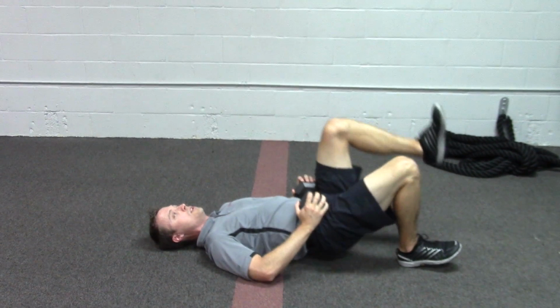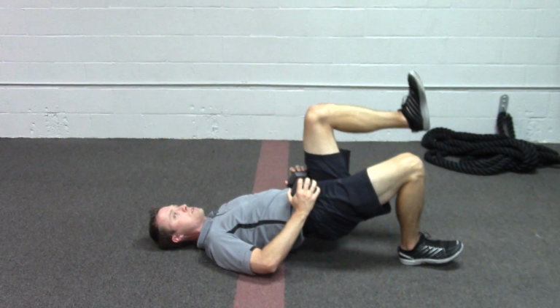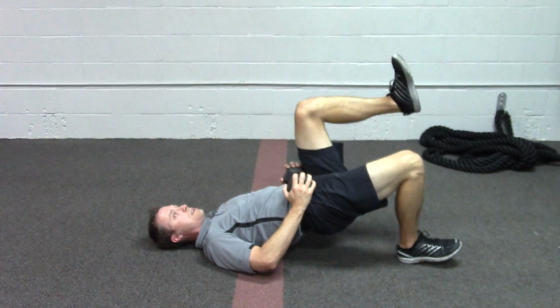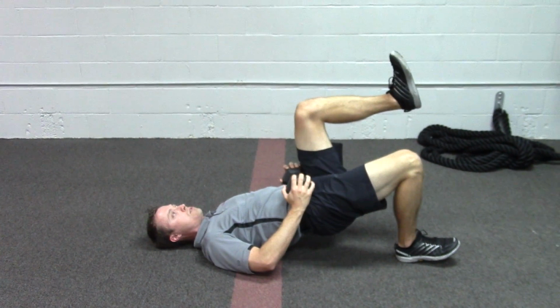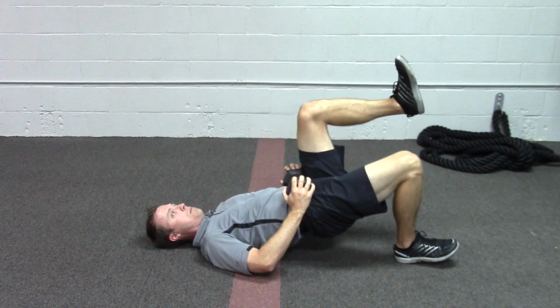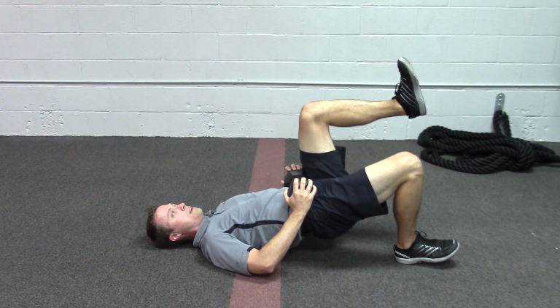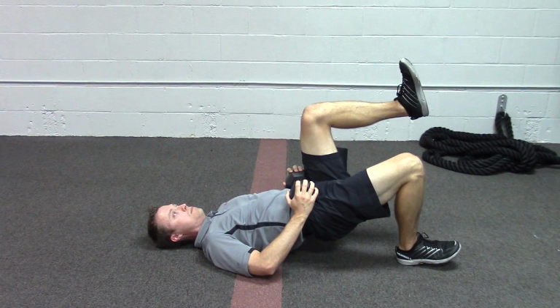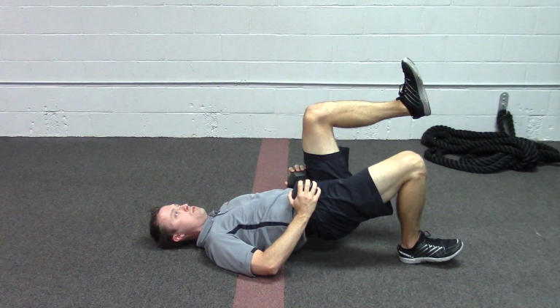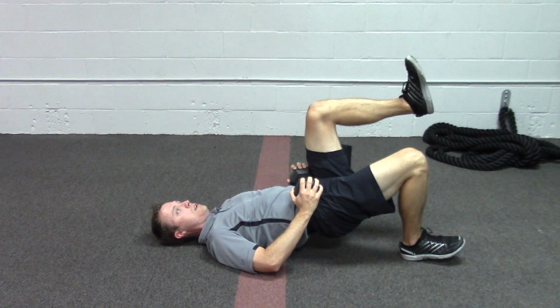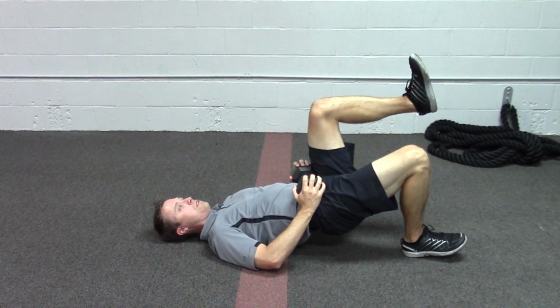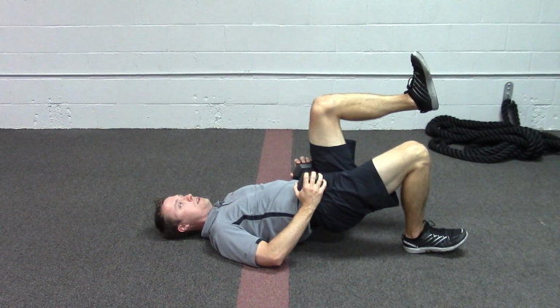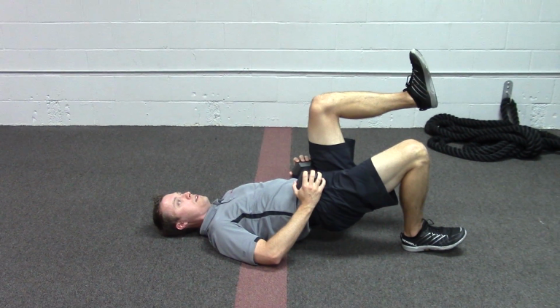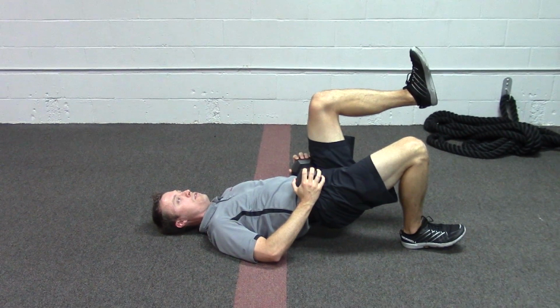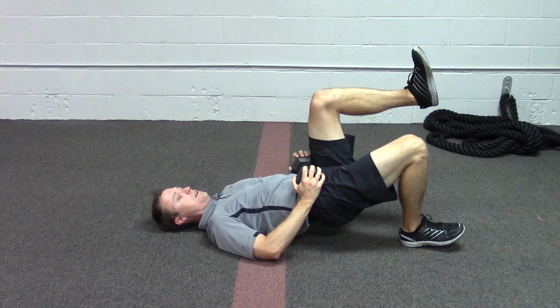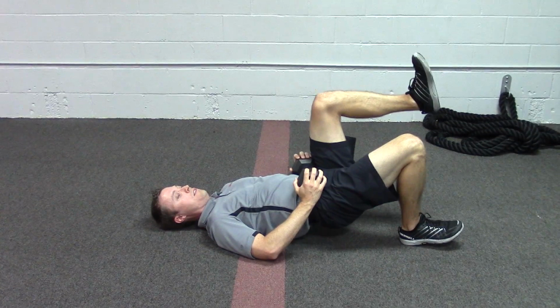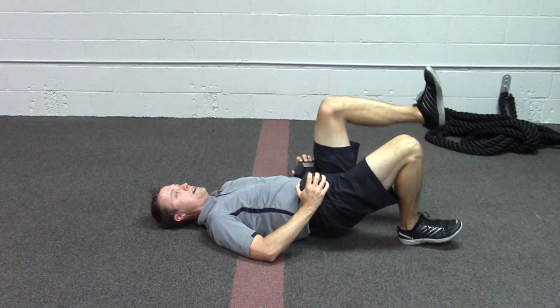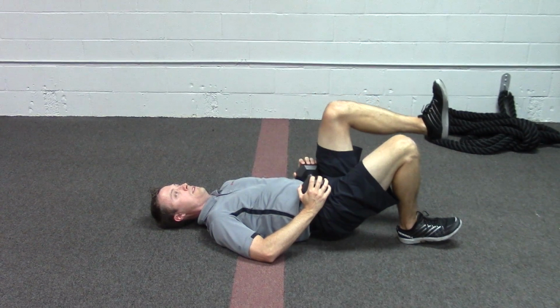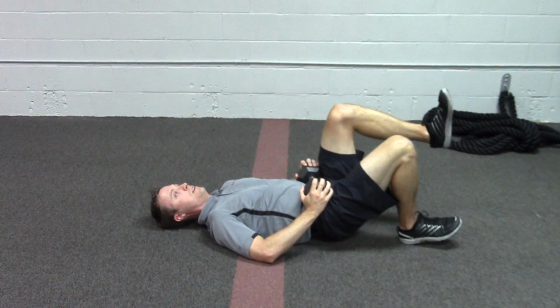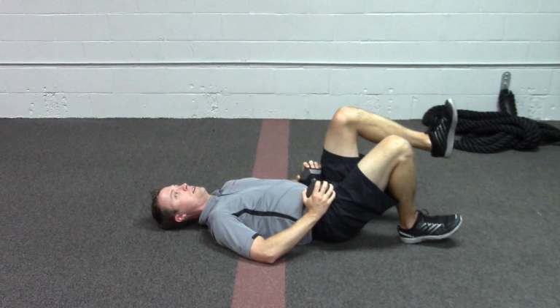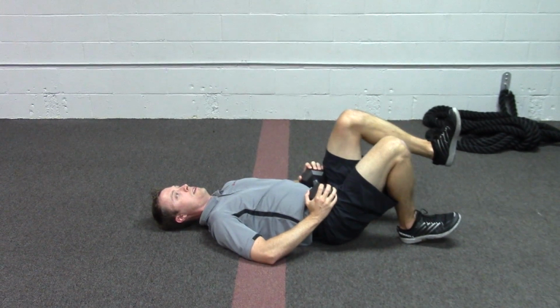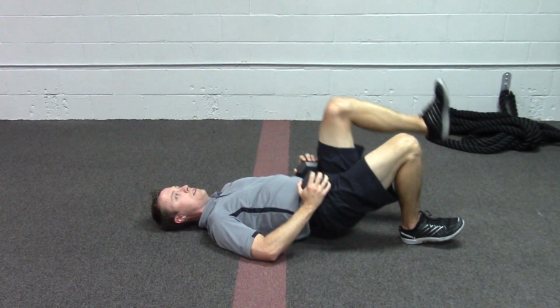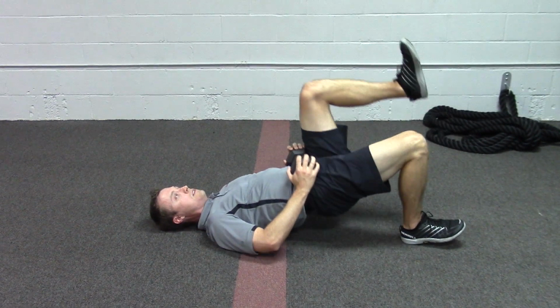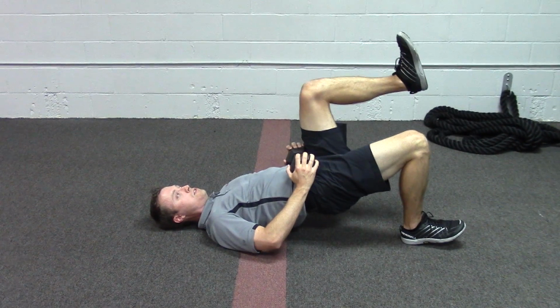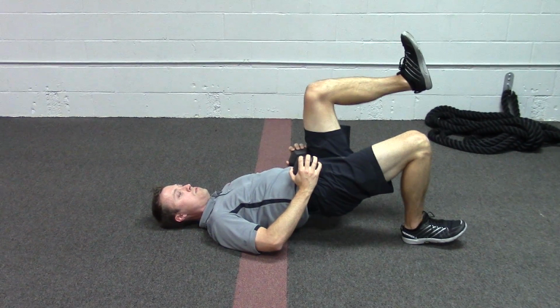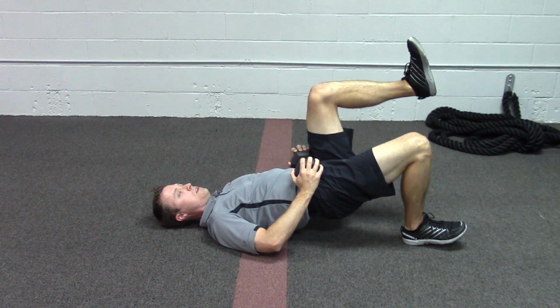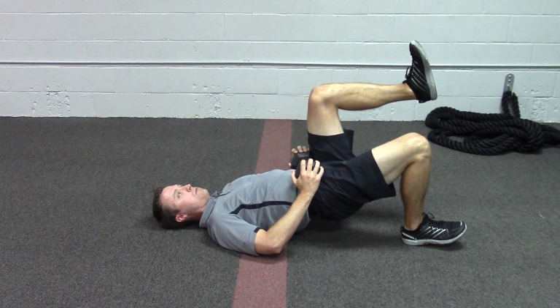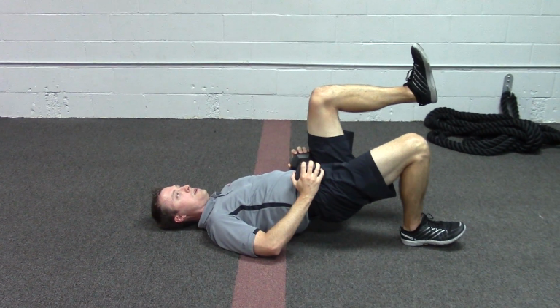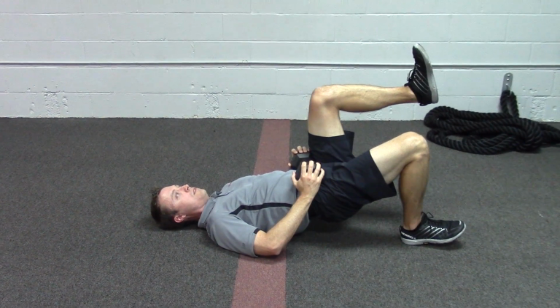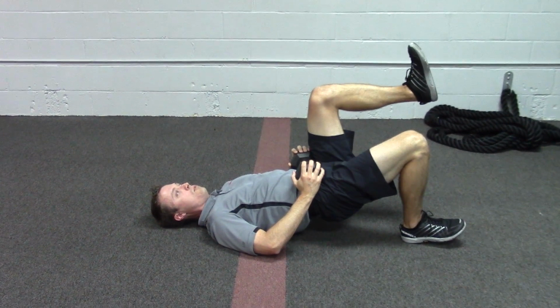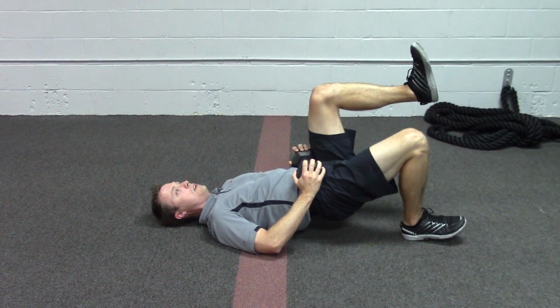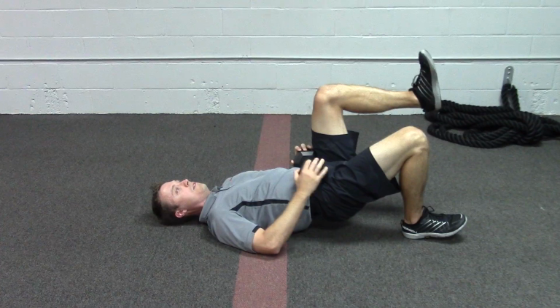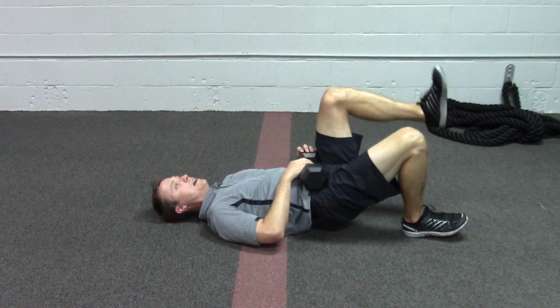As soon as the butt touches, we're right back up — two, three, four, five — and again, two, three, four, five.